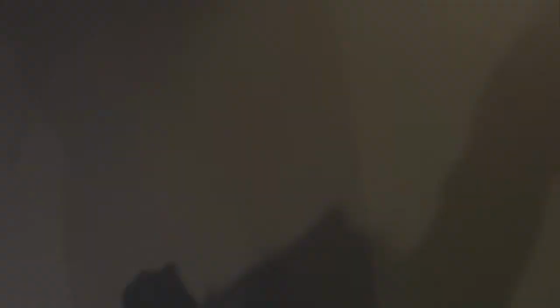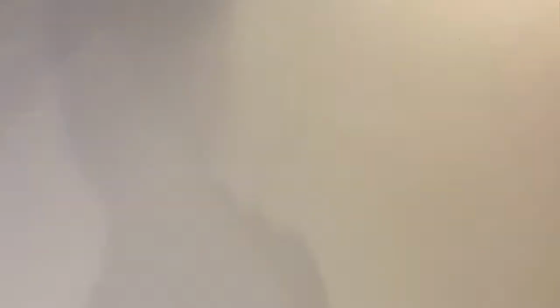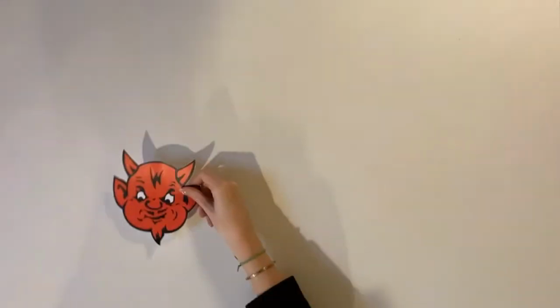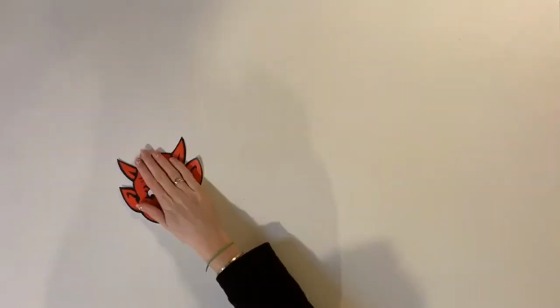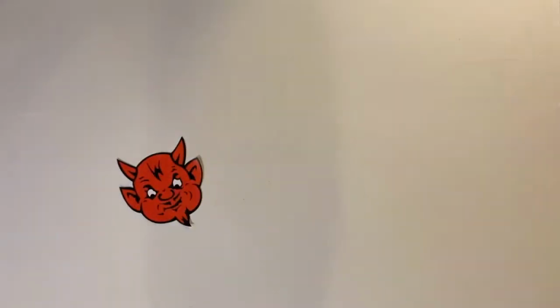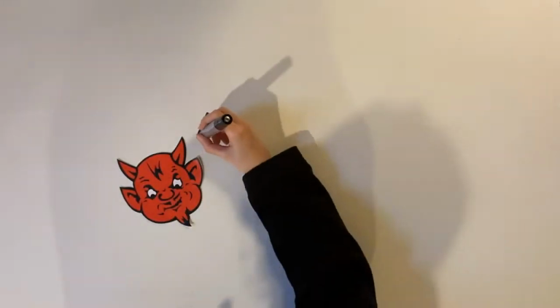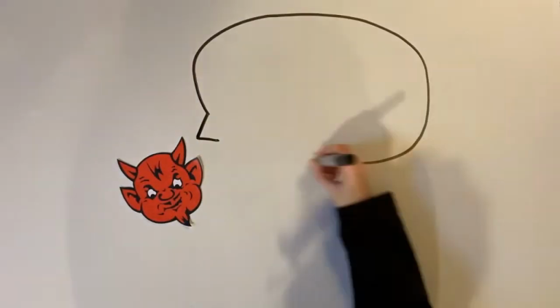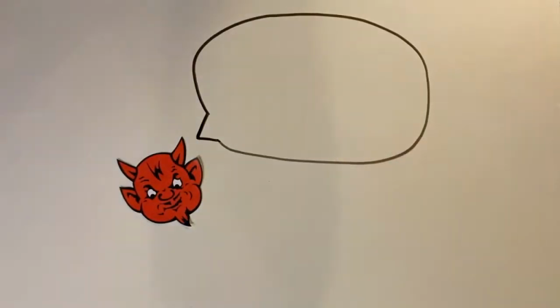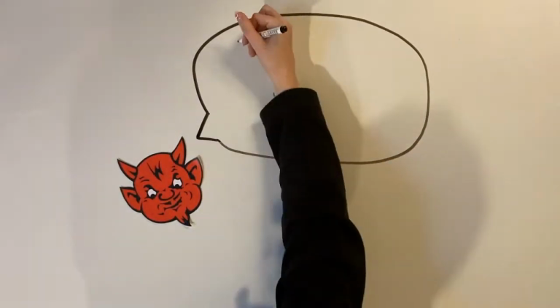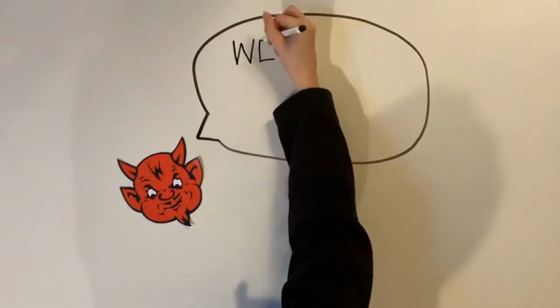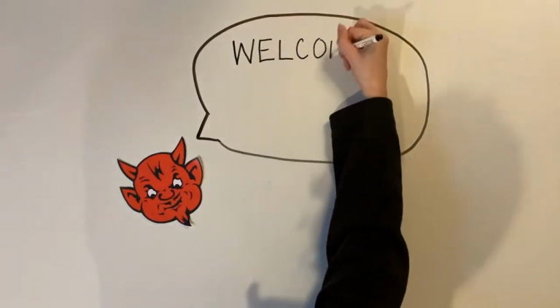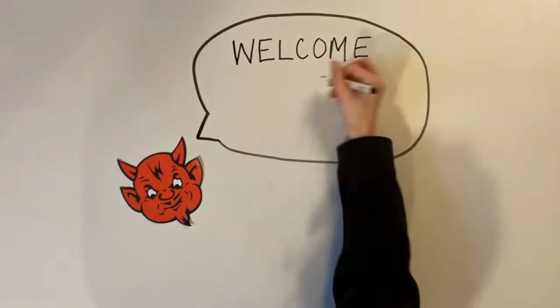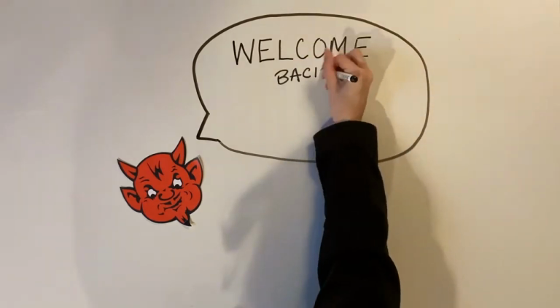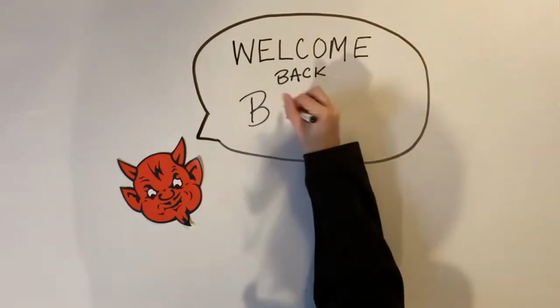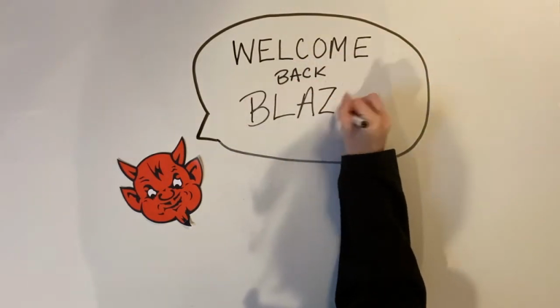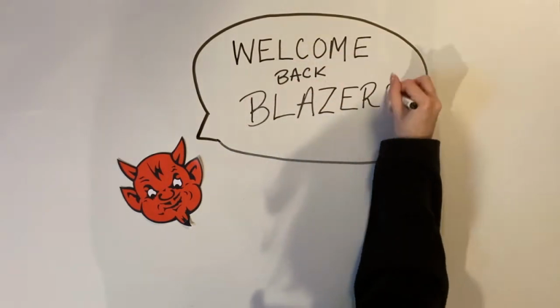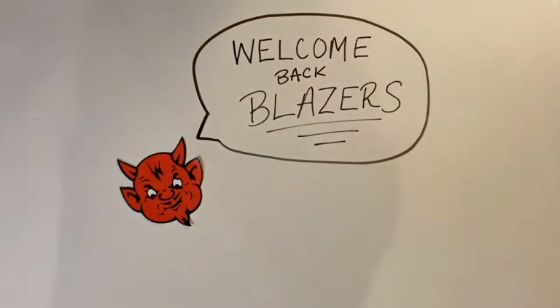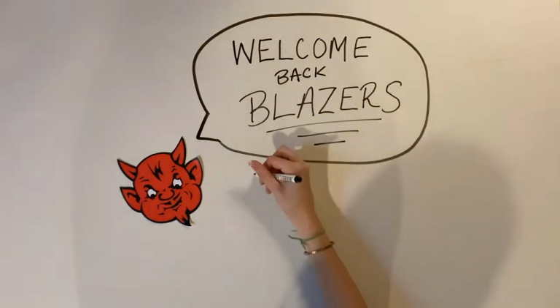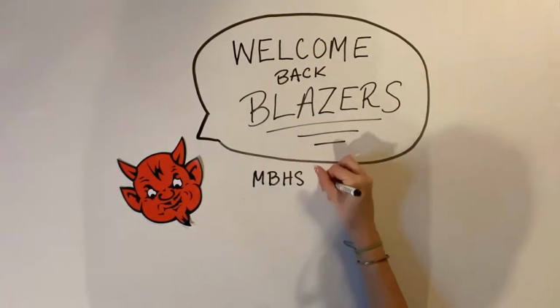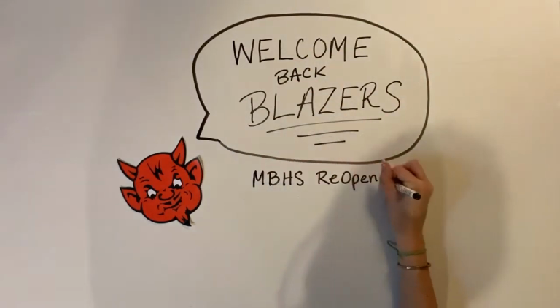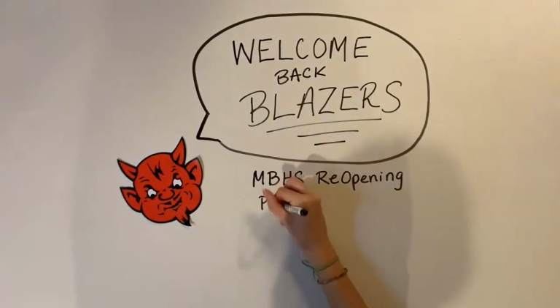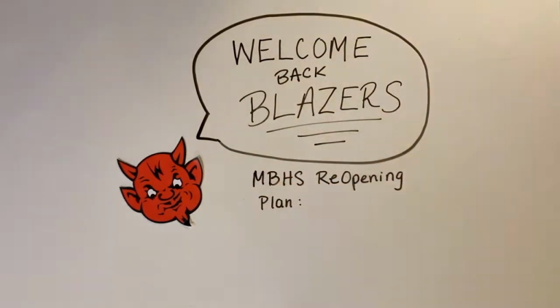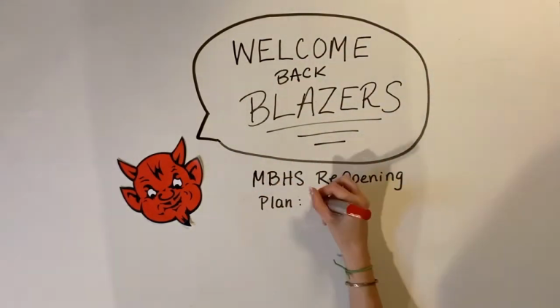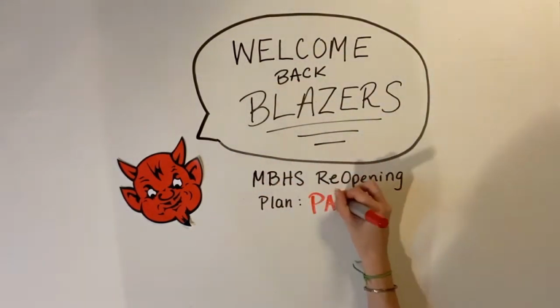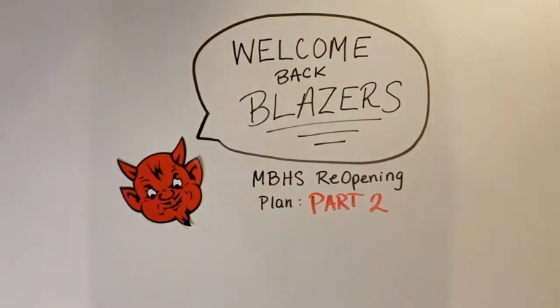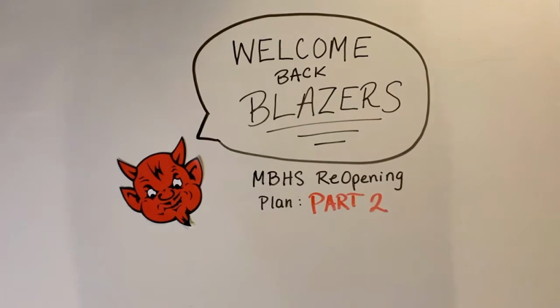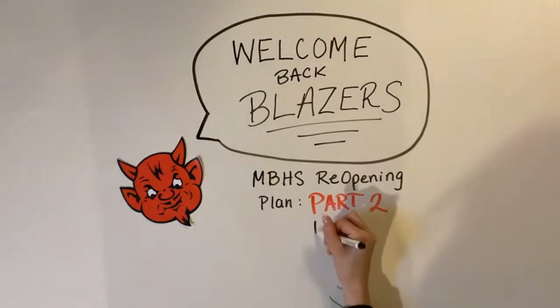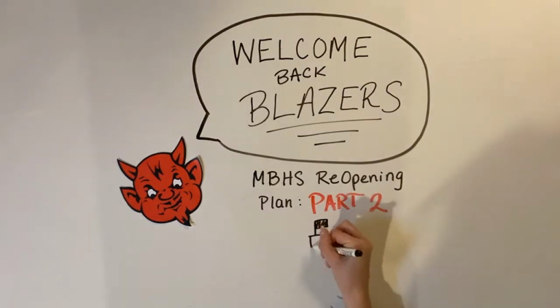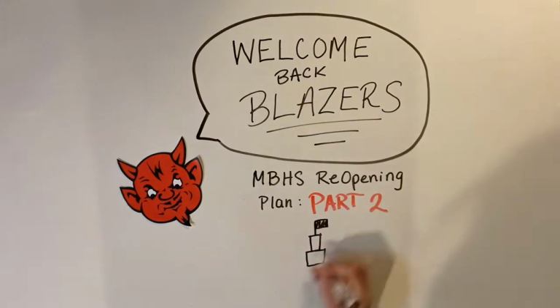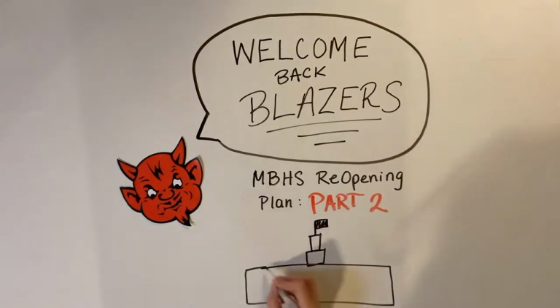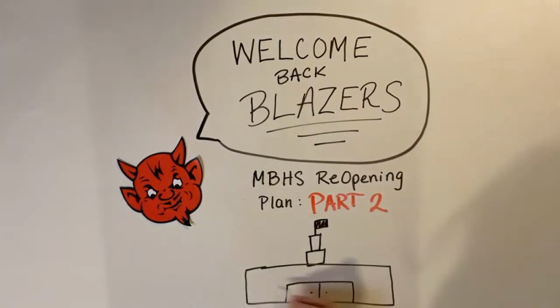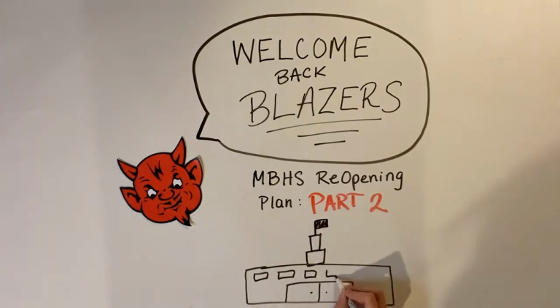Hey Blazers! We're back again with more information from March 2nd's meeting on Blair's reopening plan. By now, special program students have had their first day back. We hope you're staying safe.